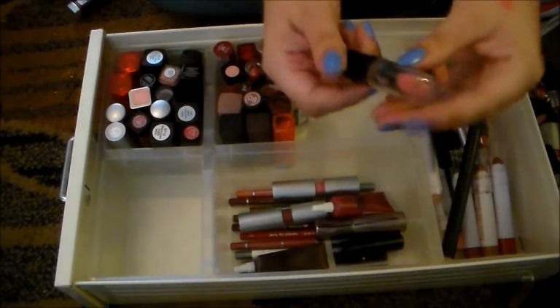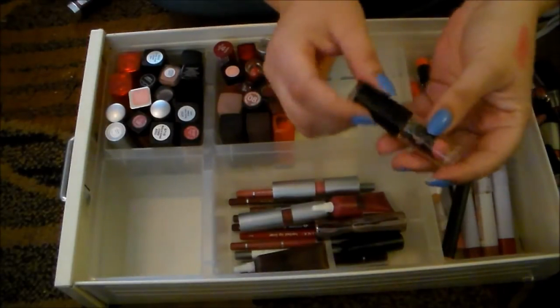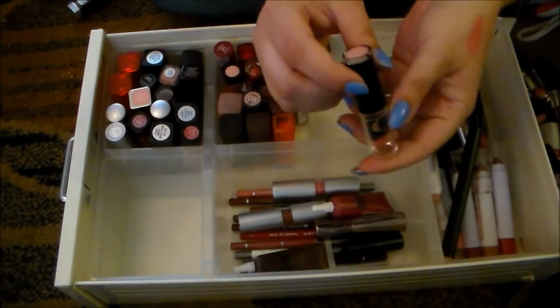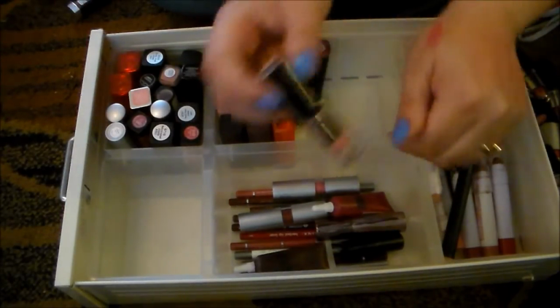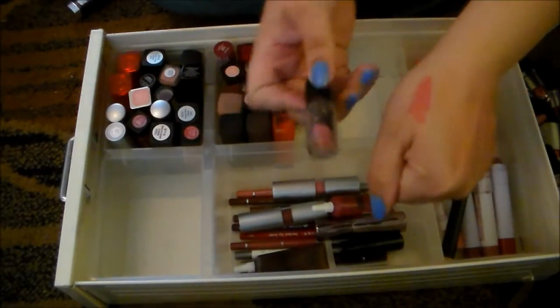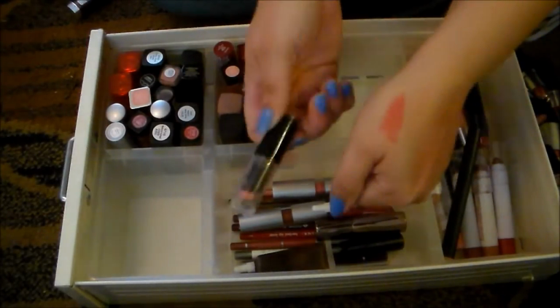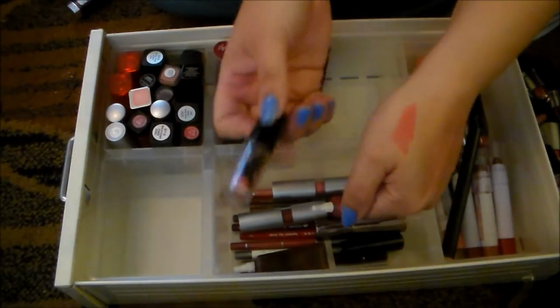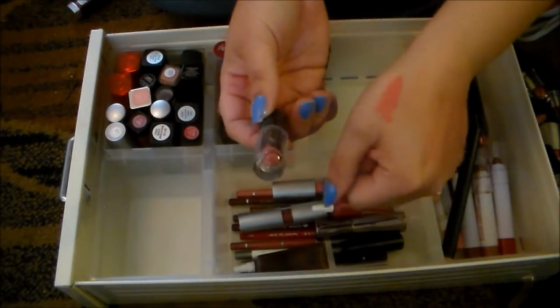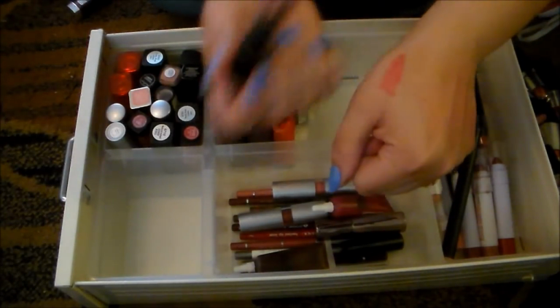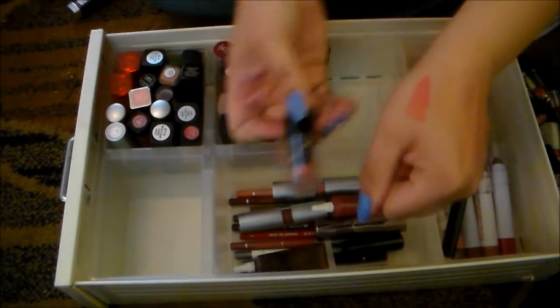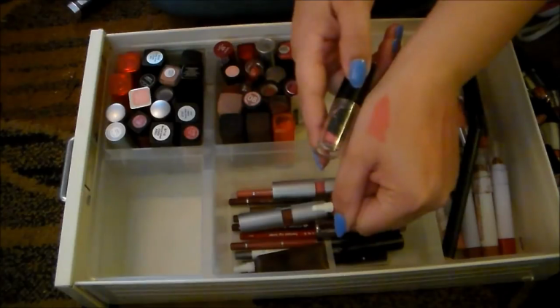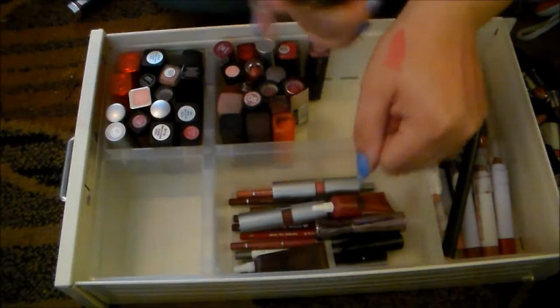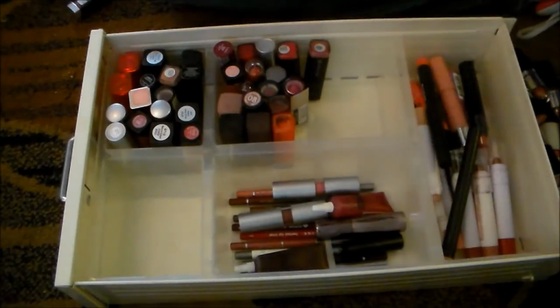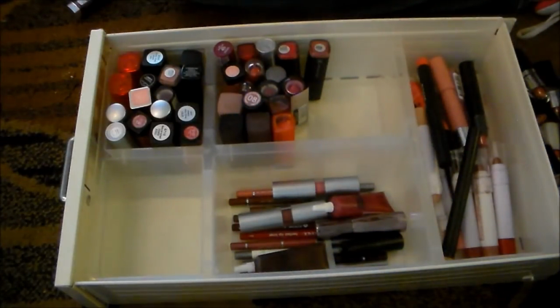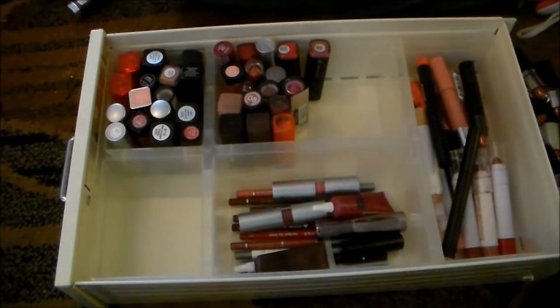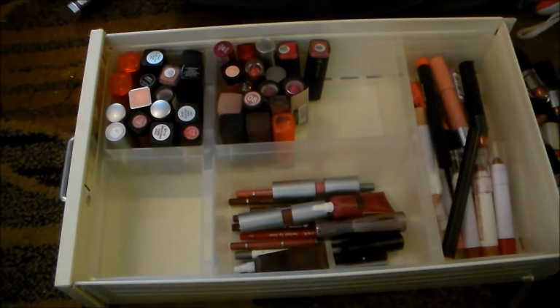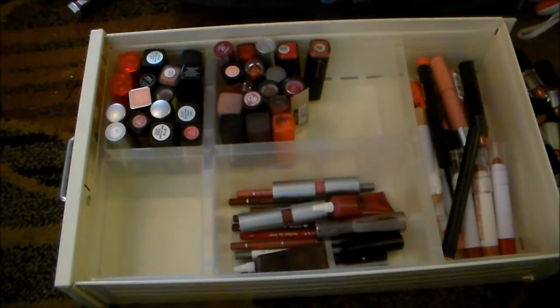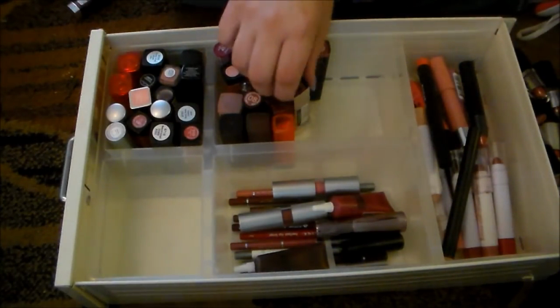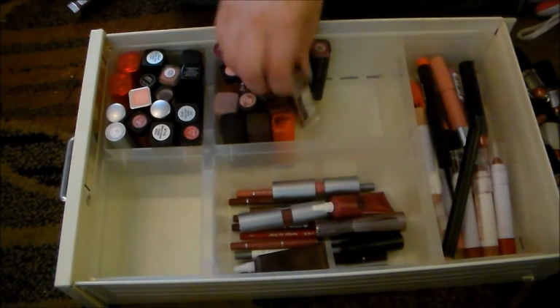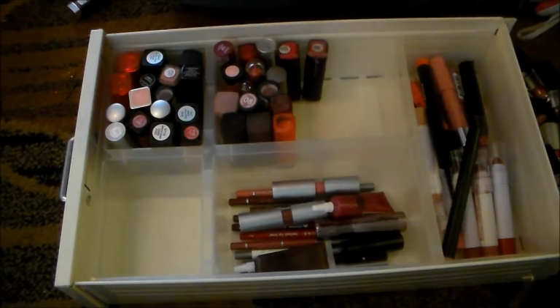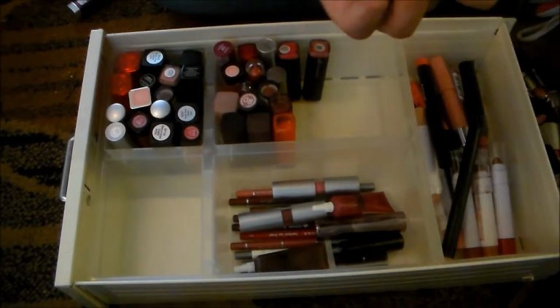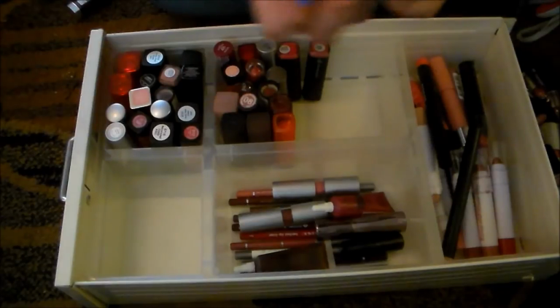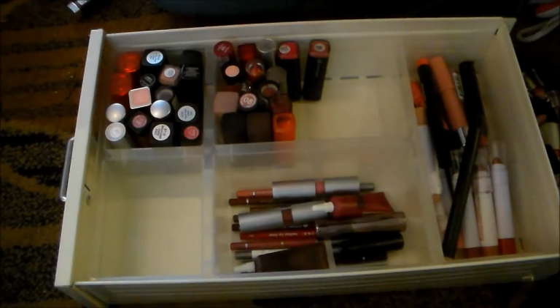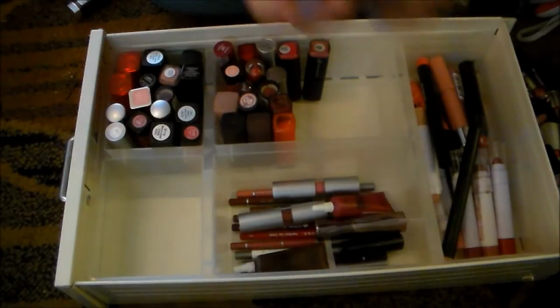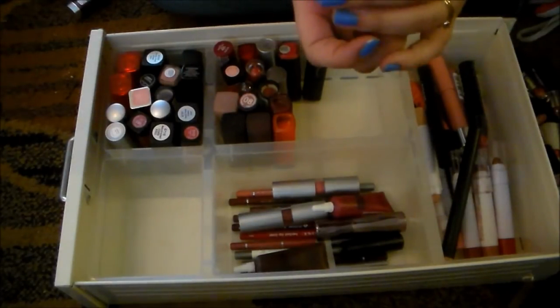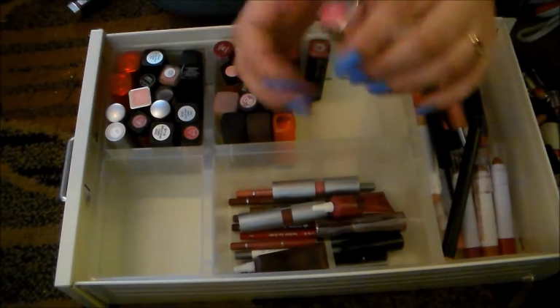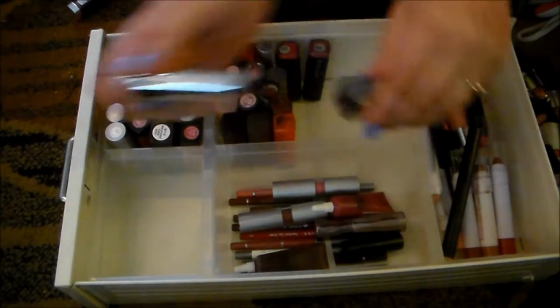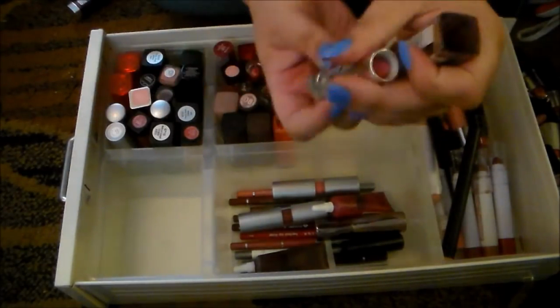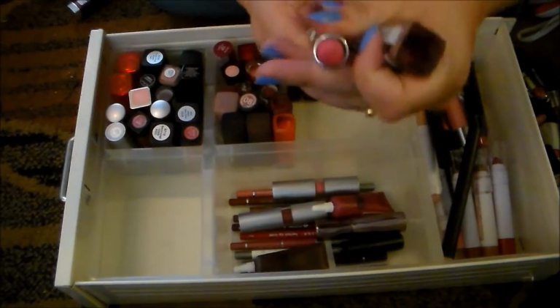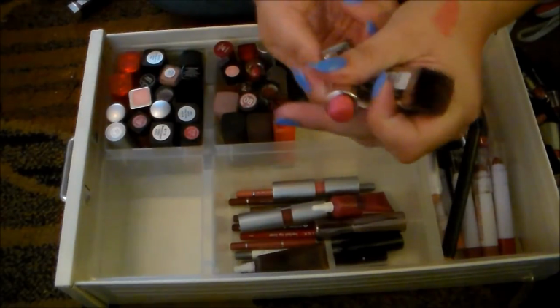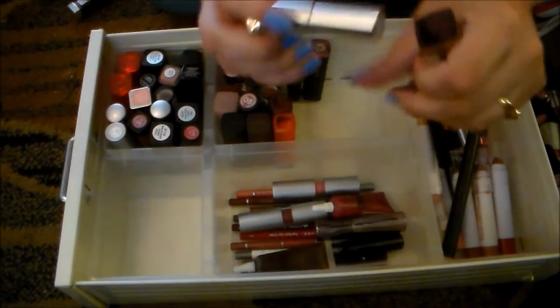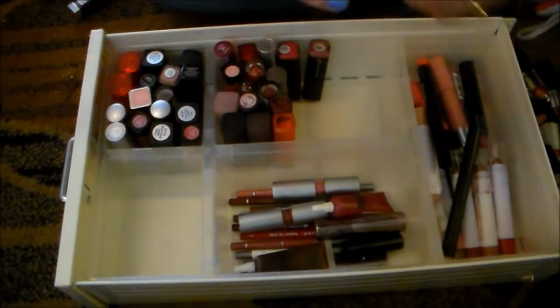This Wet n' Wild Think Pink is so pretty. I know I said I was going to get rid of these and I'm holding on to every single one of them, but I can't — I love that color. This is the Maybelline Color Sensational in Pink Freeze — I wear this quite a bit, I'm going to hold on to it.